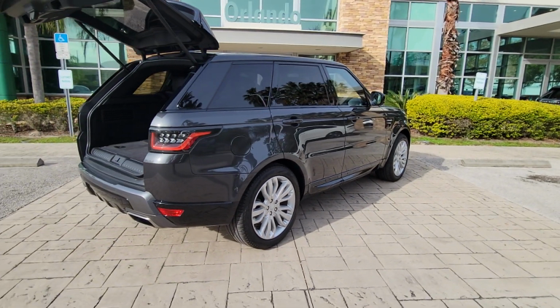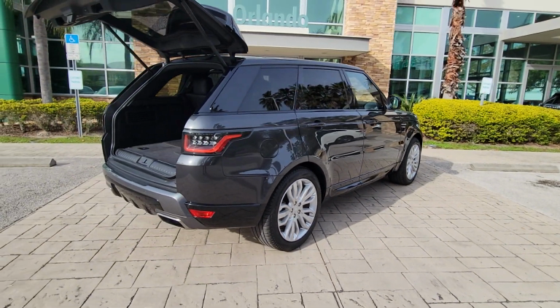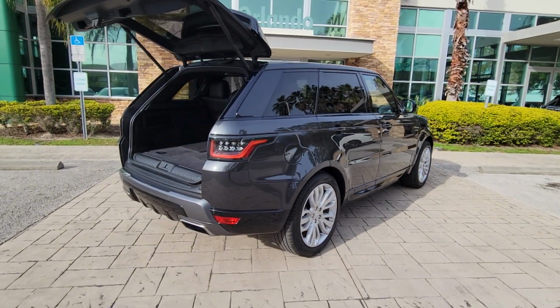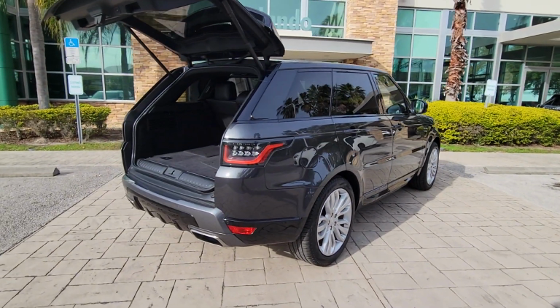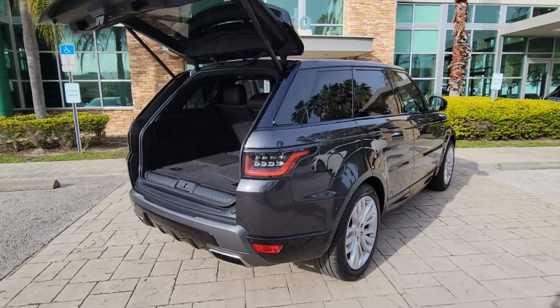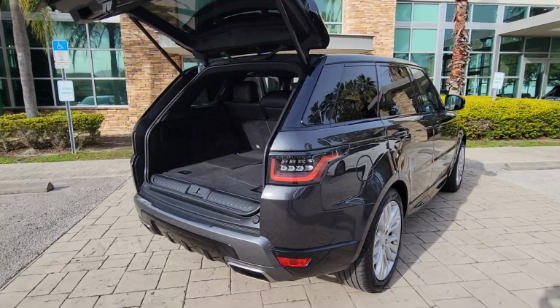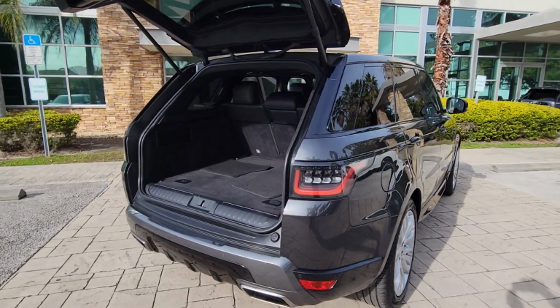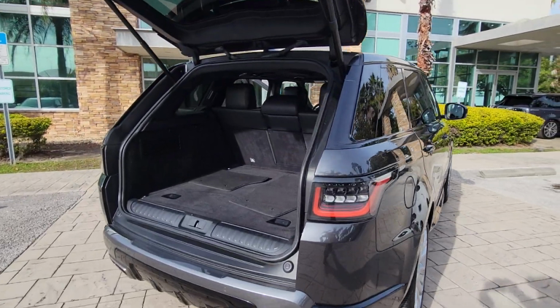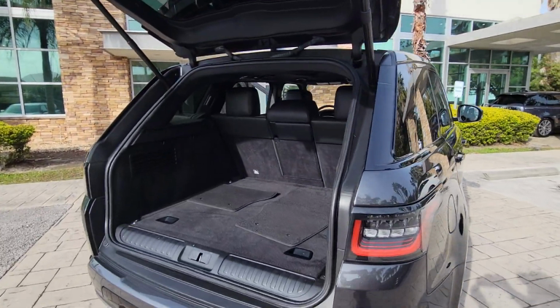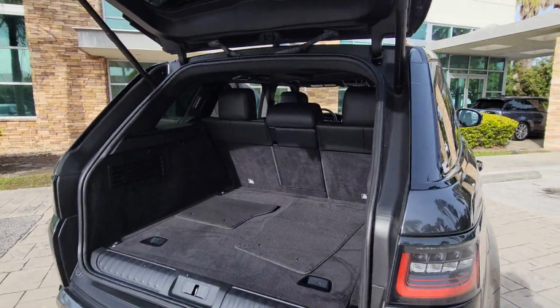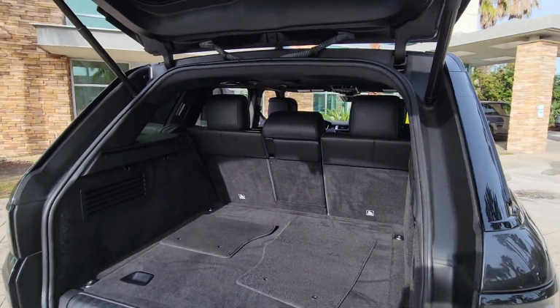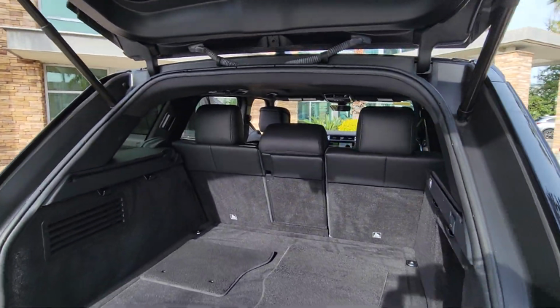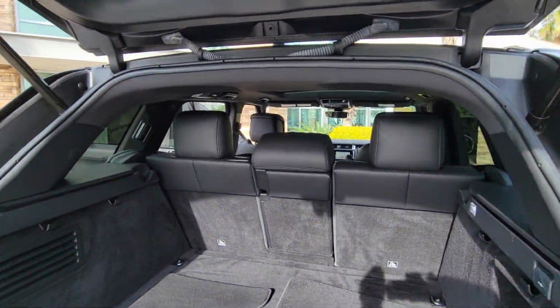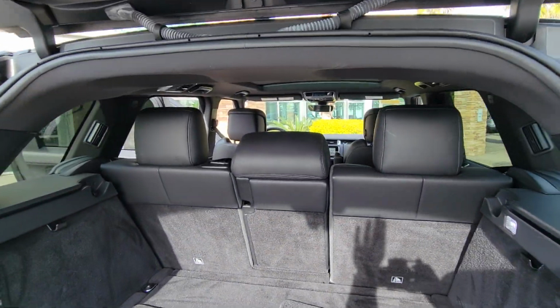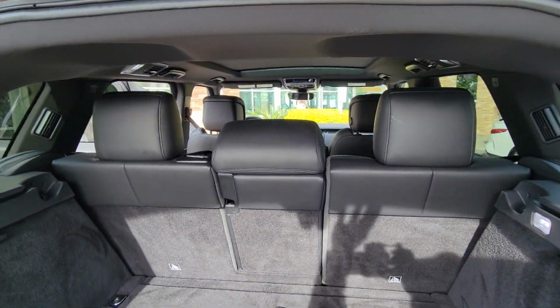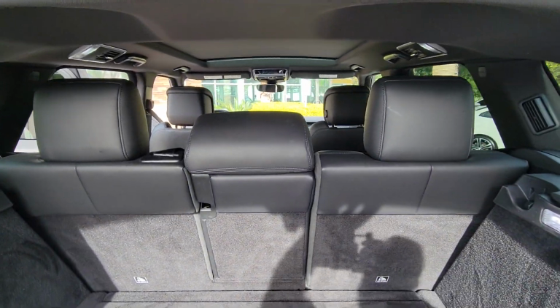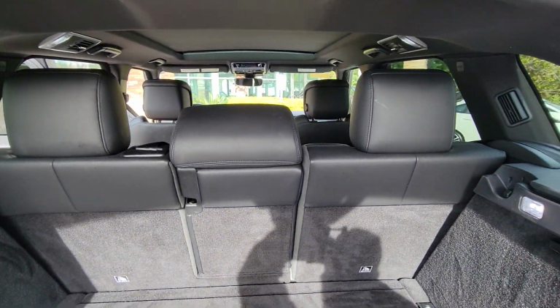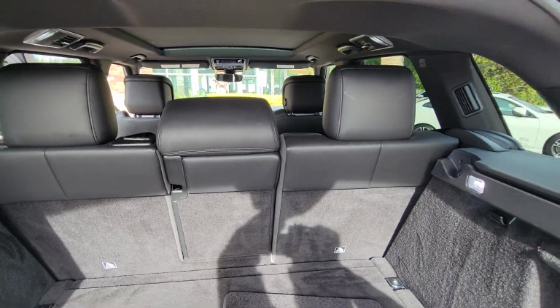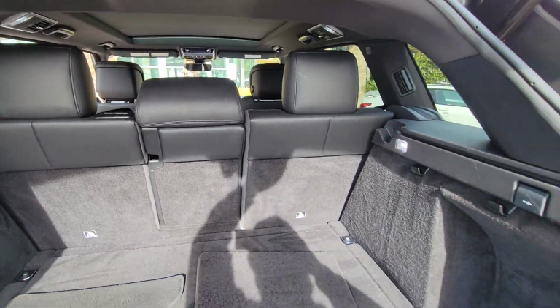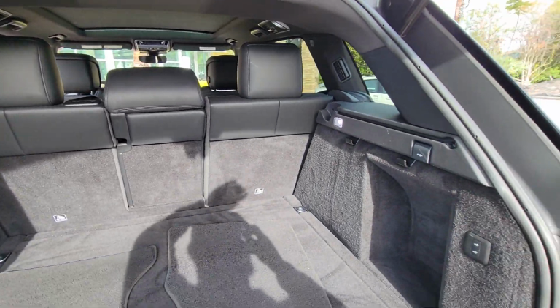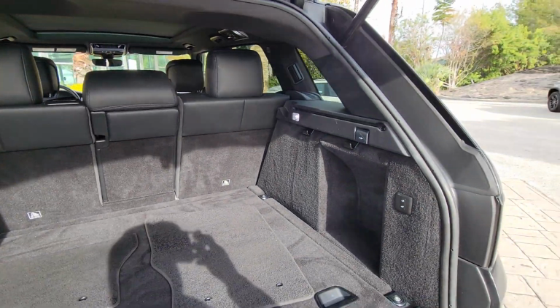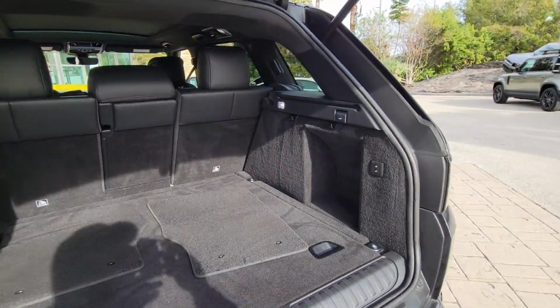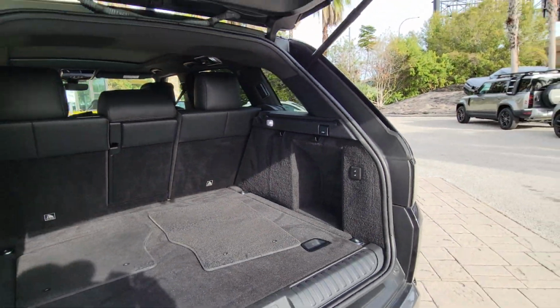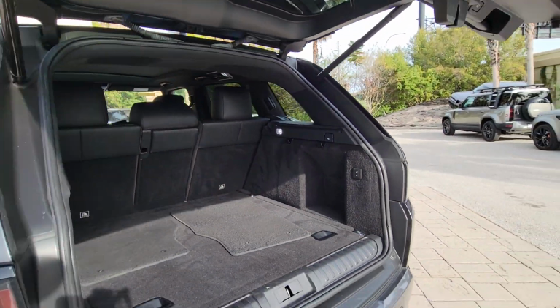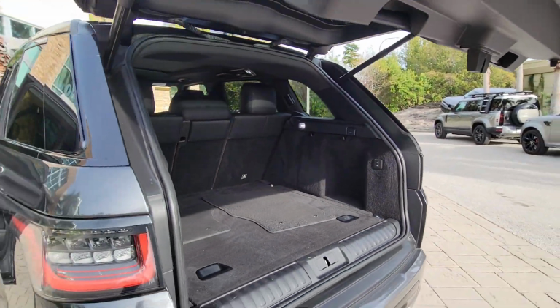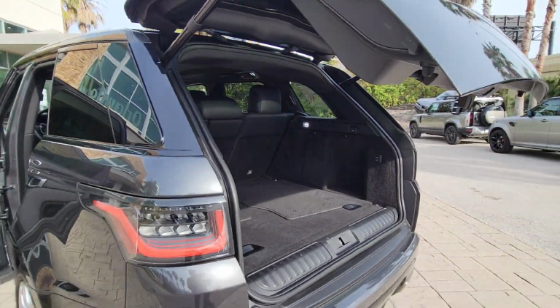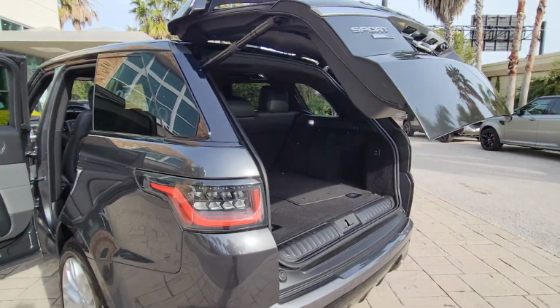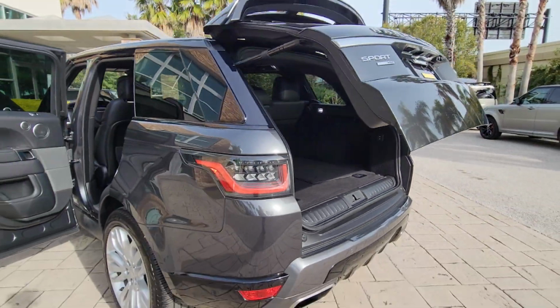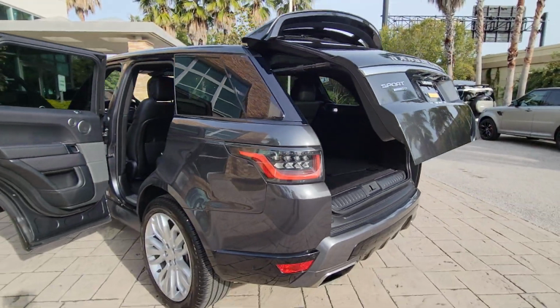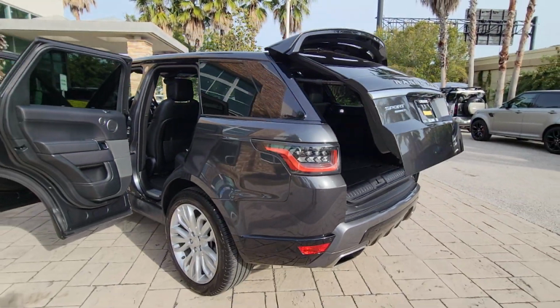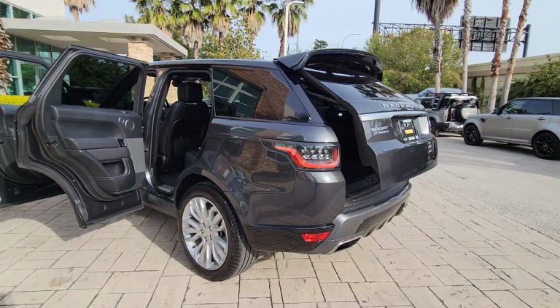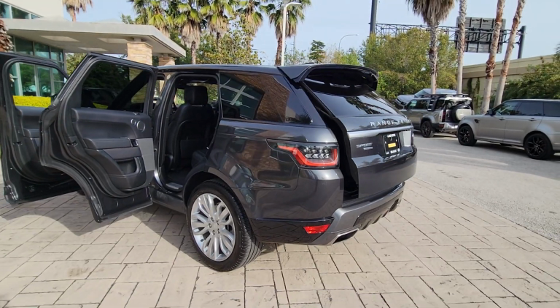Sleek, modern, and premium in every sense, this midsize luxury SUV inspires excellence through its superior design and build quality. These are just some of the great options this vehicle comes with.